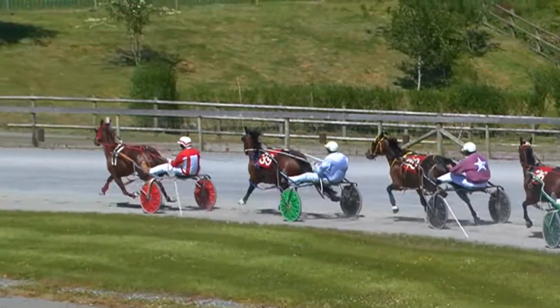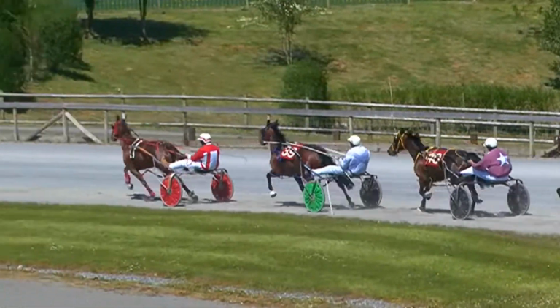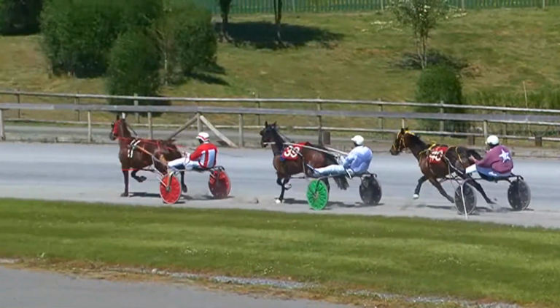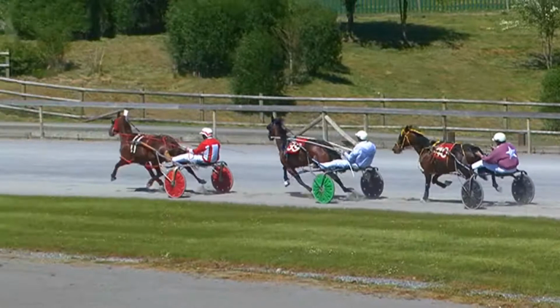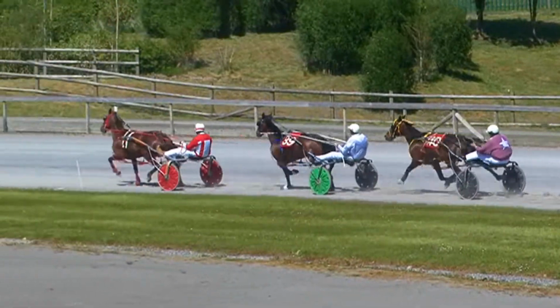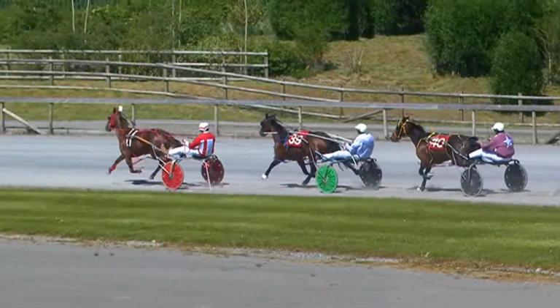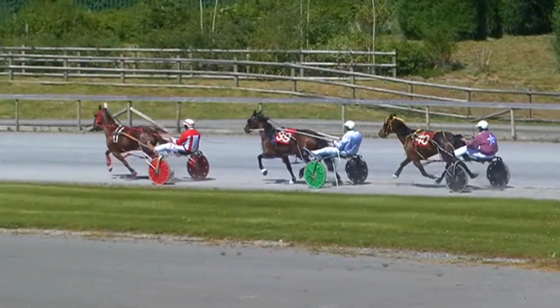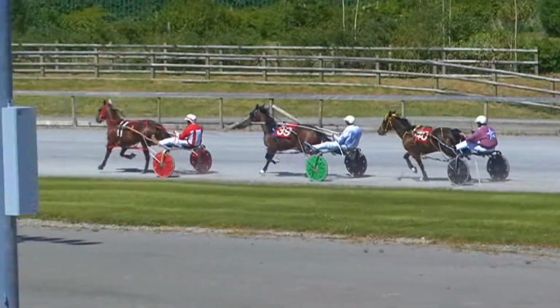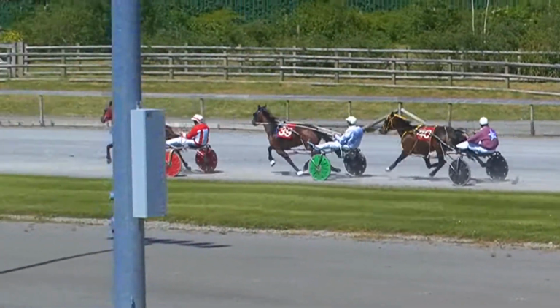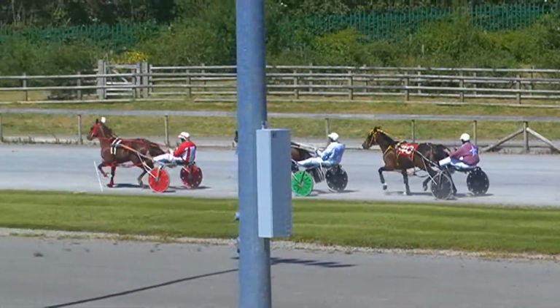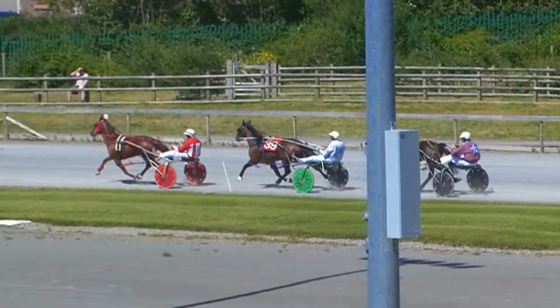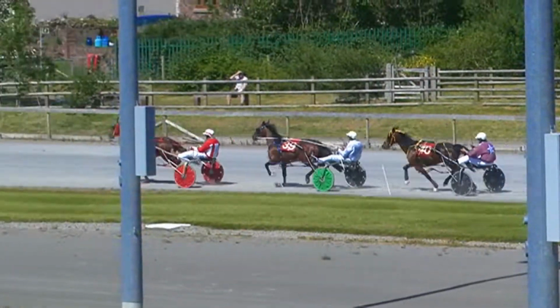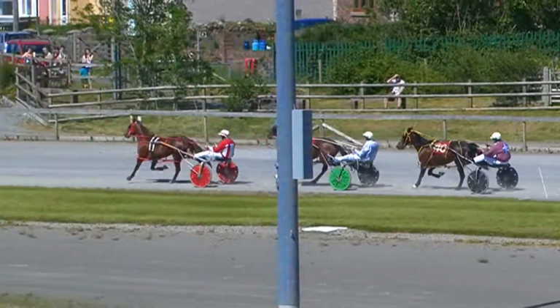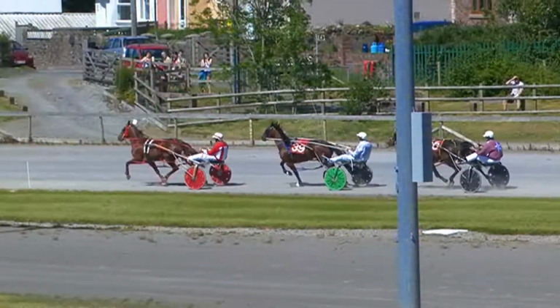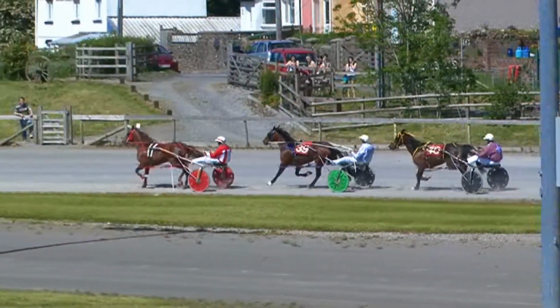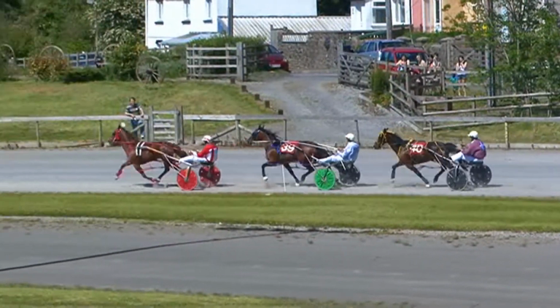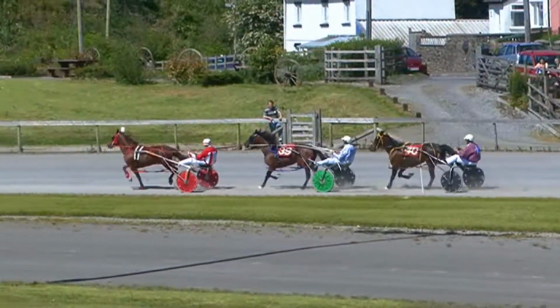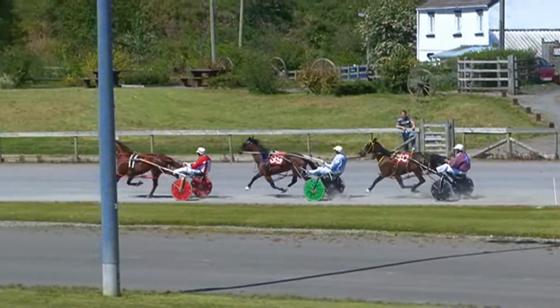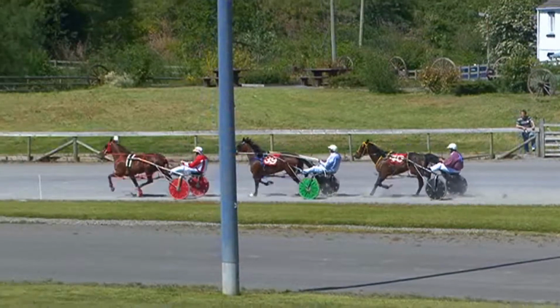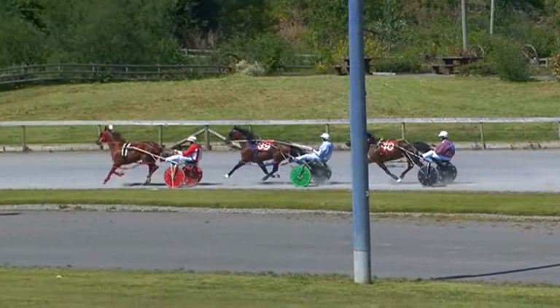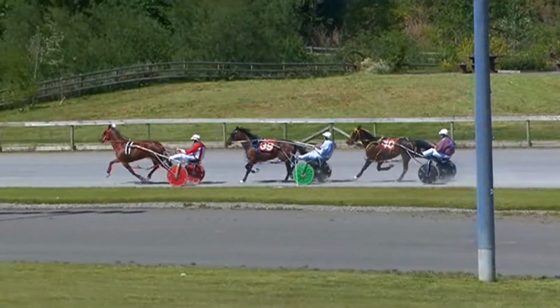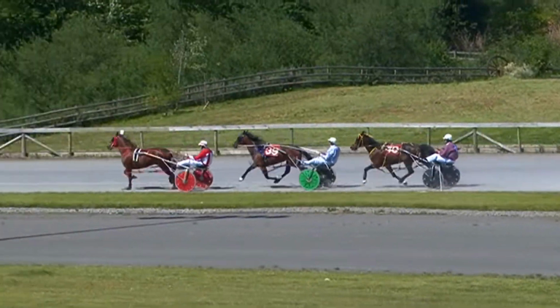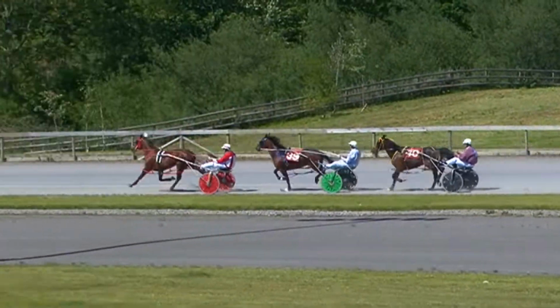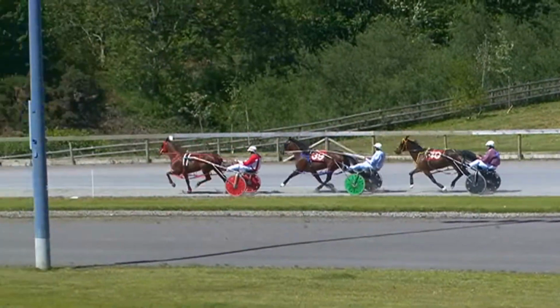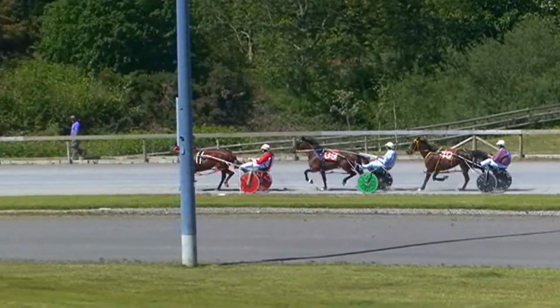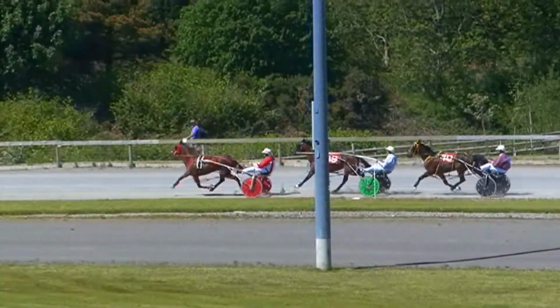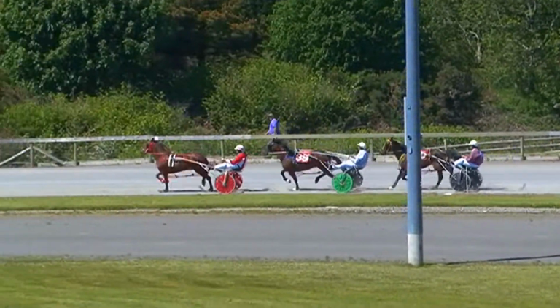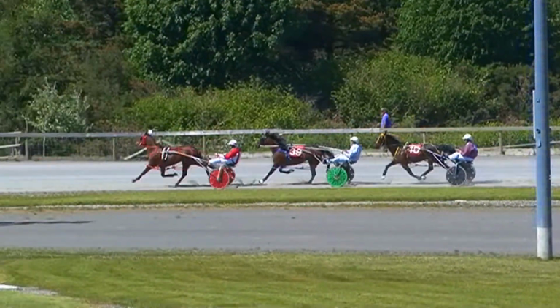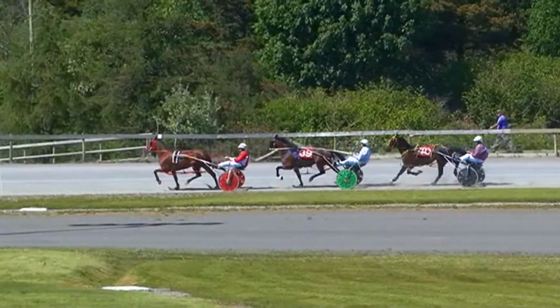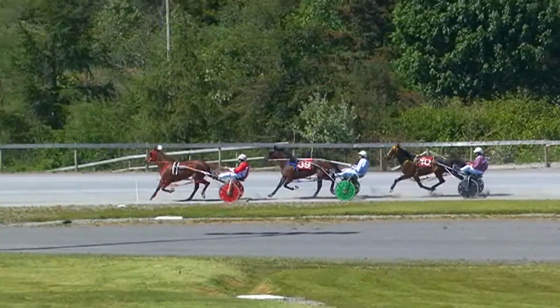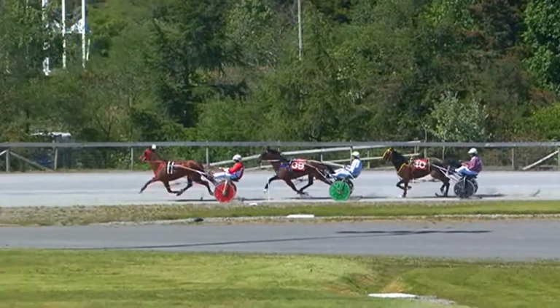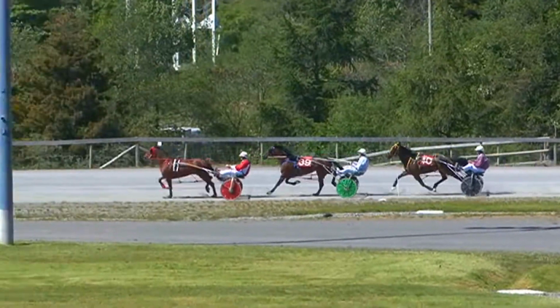Boom Shacklelack attacking in 3rd place. Boom Shacklelack having a bit of a skip, lost ground but back in the game, just behind that one there. The back marker this day is clear.